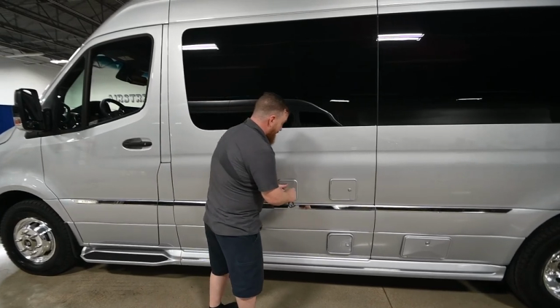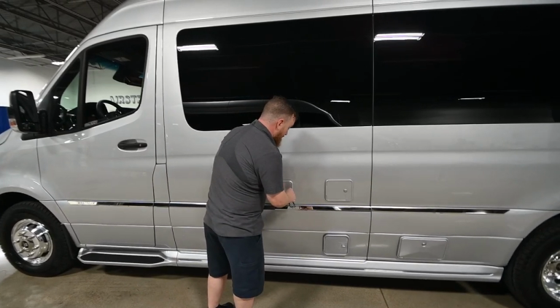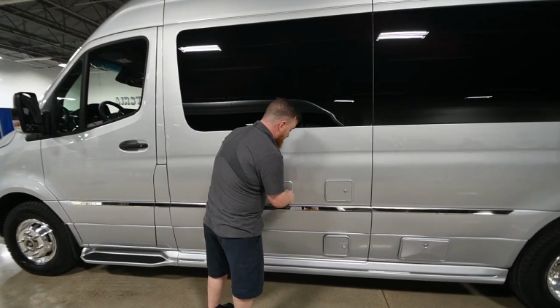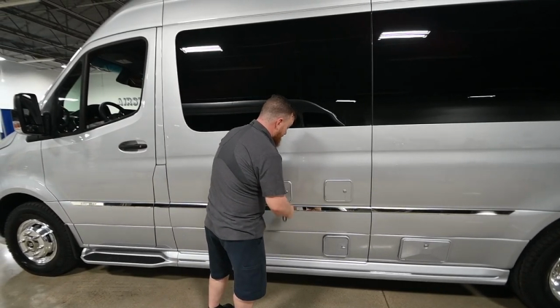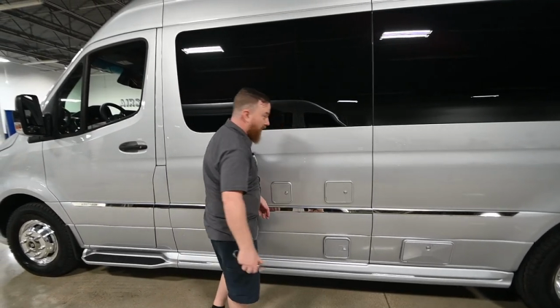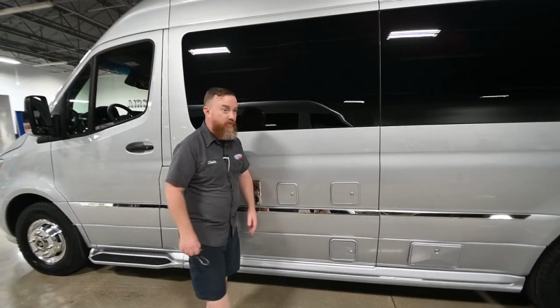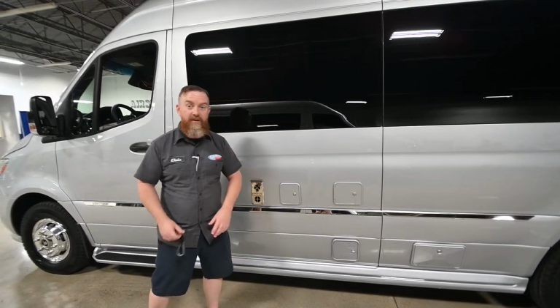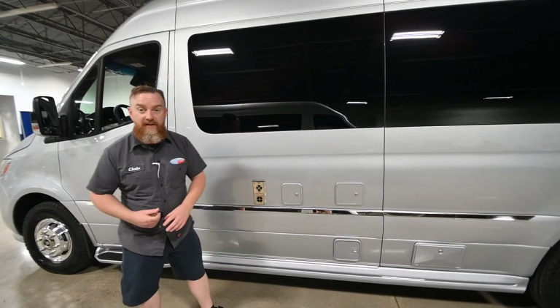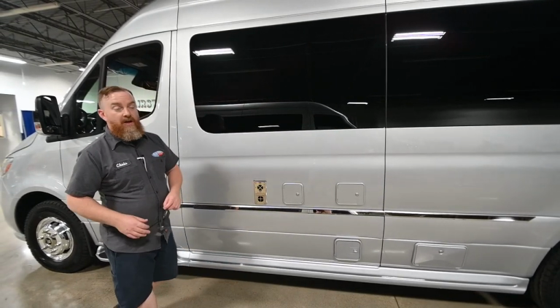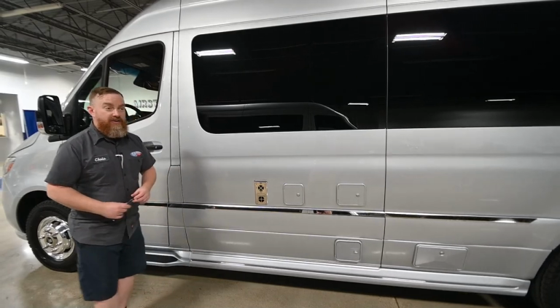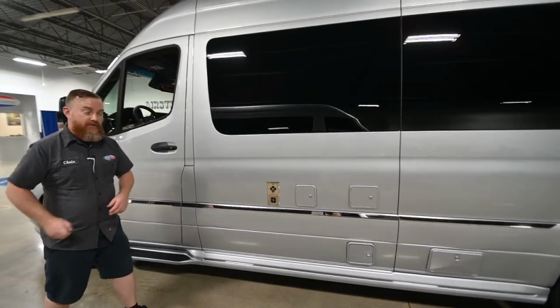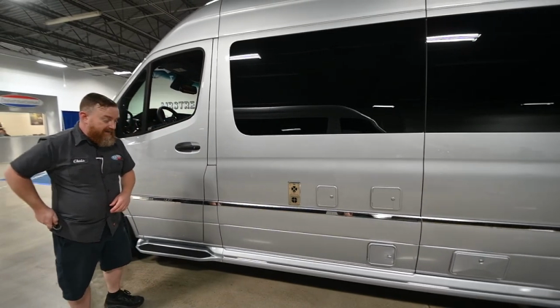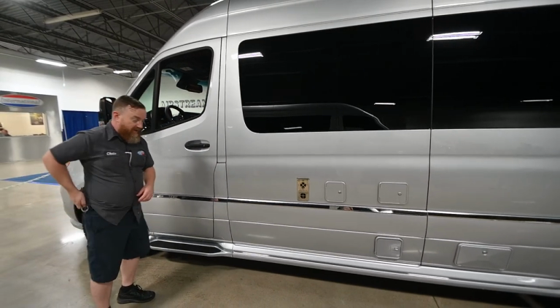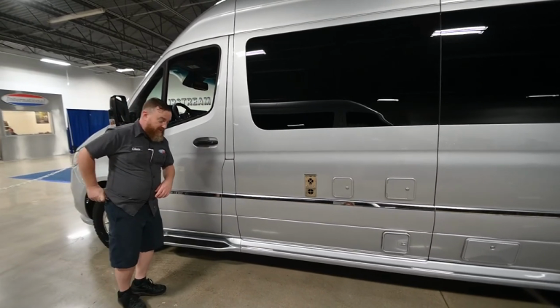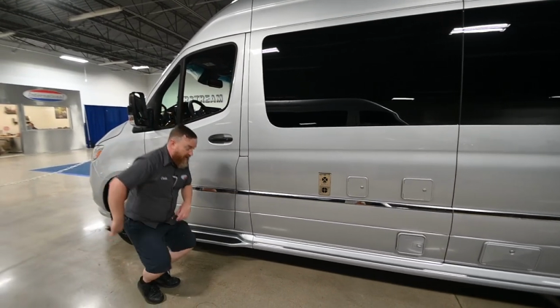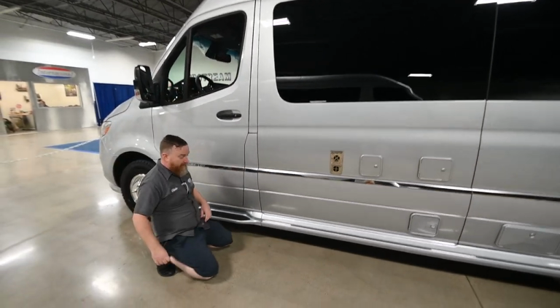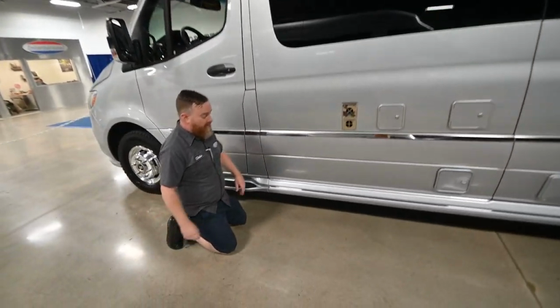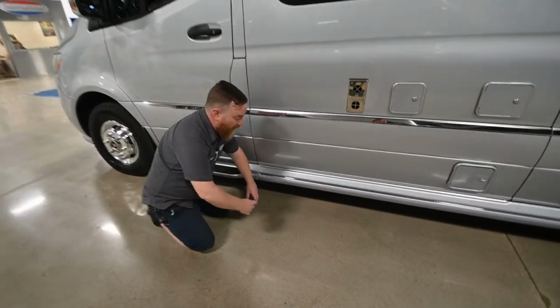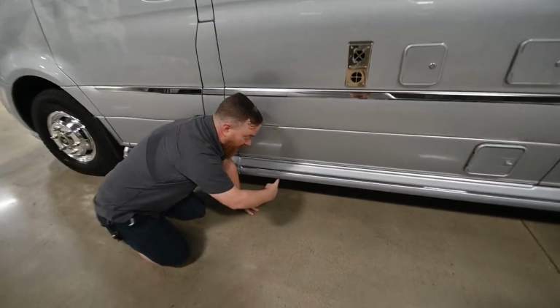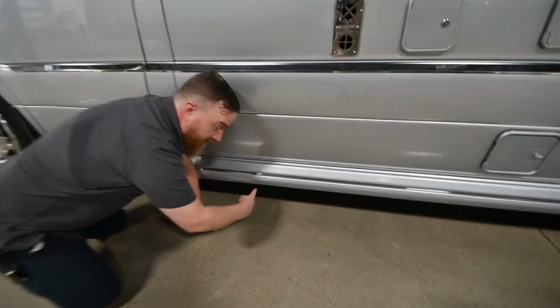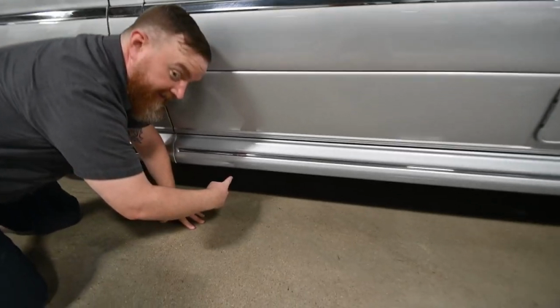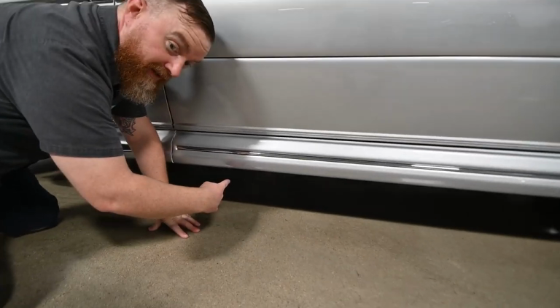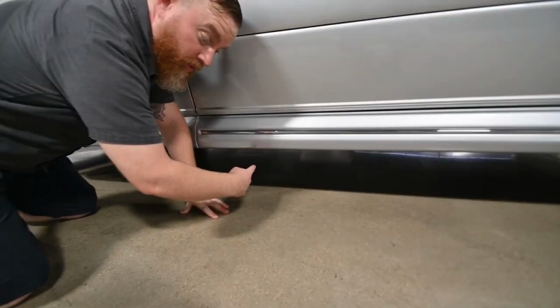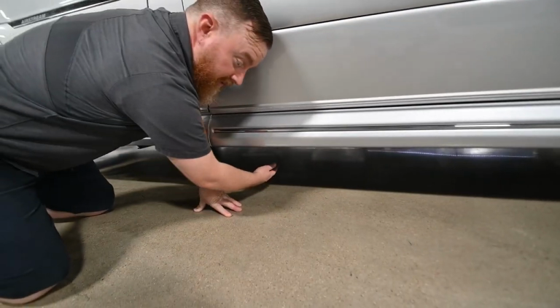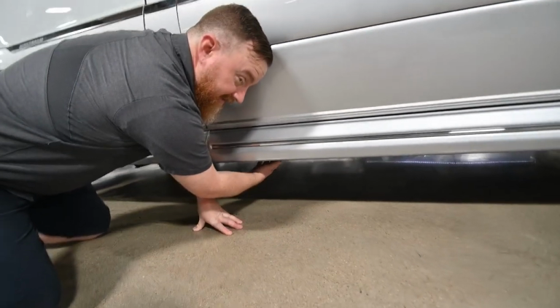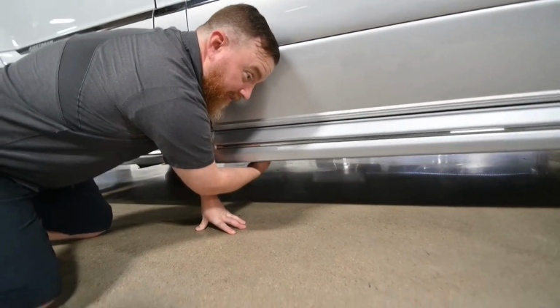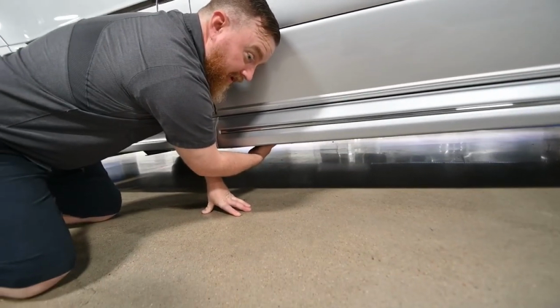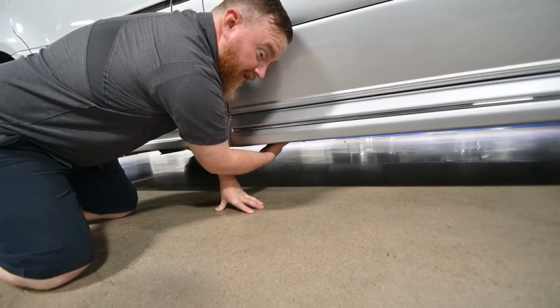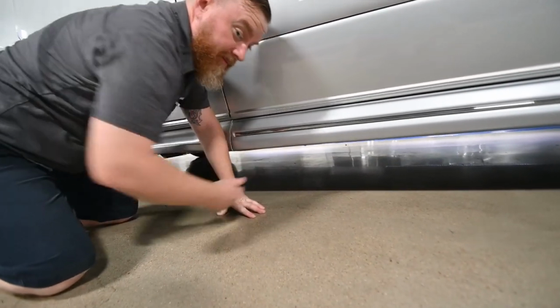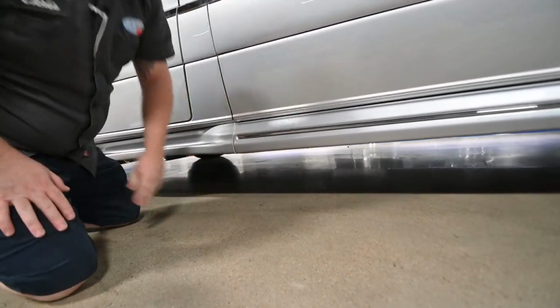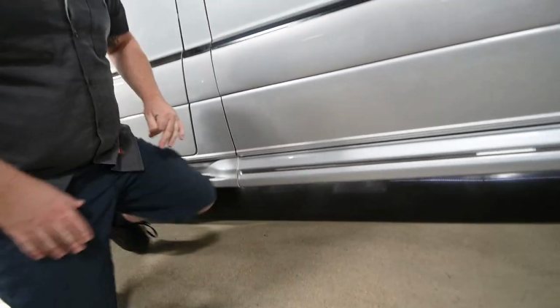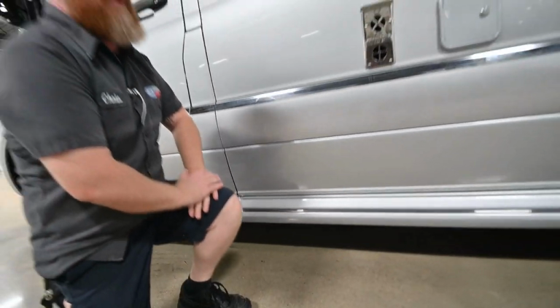I do recommend that you cycle through the water every two weeks to 30 days. The drain is a plug on the bottom of the water tank — the water tank is right here behind the entry door. It's a simple black plug, 25 millimeter.